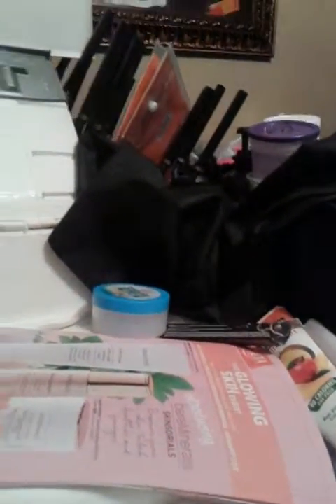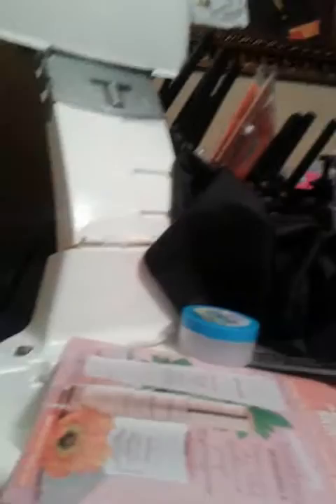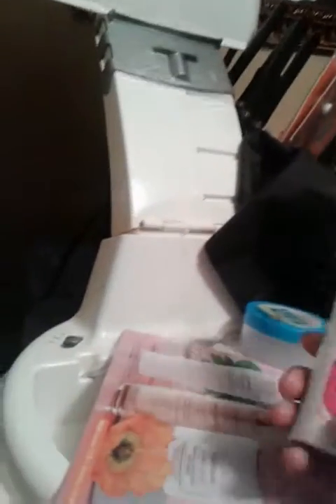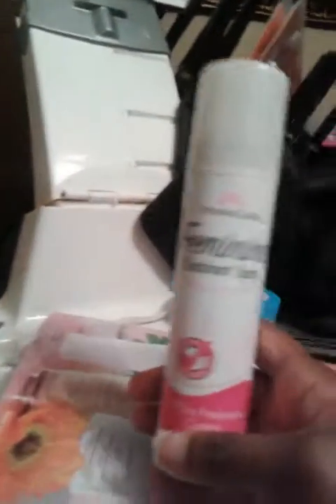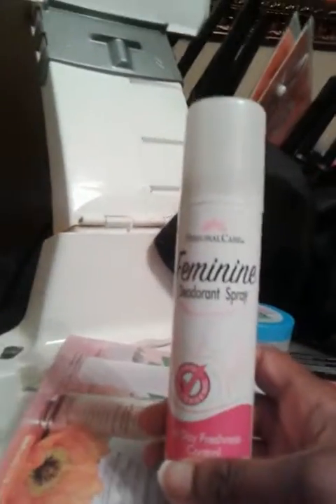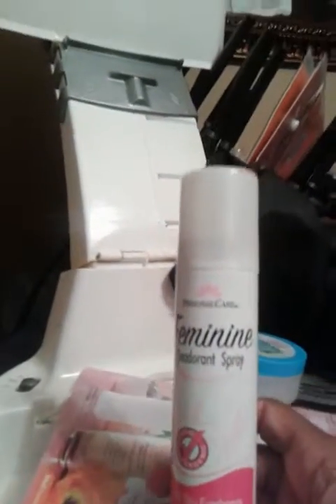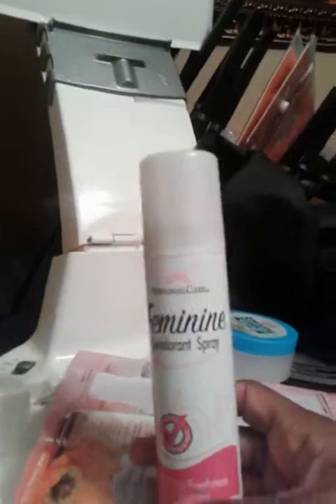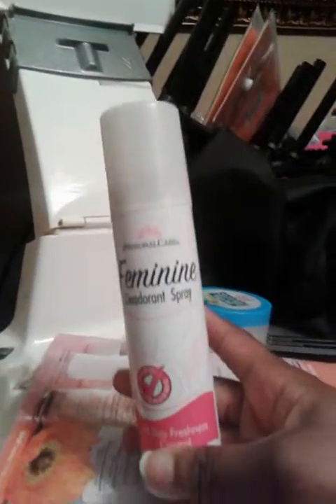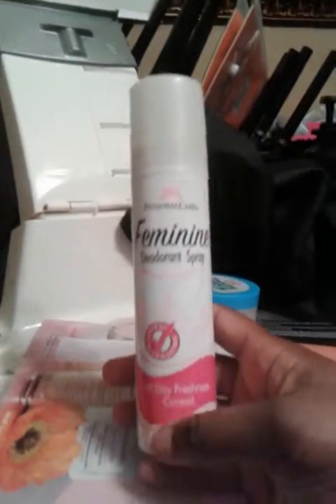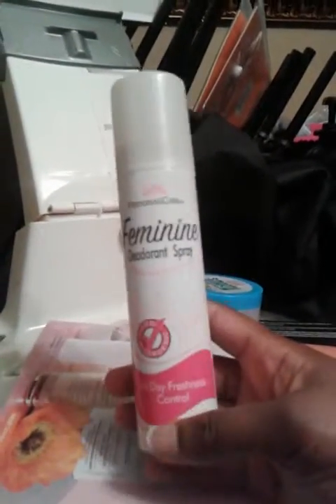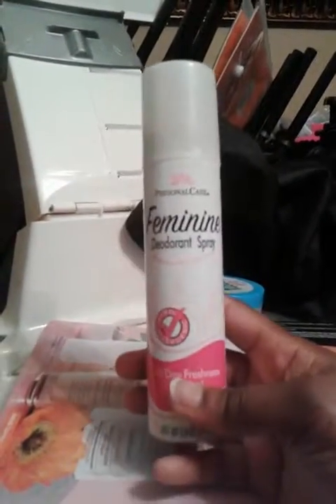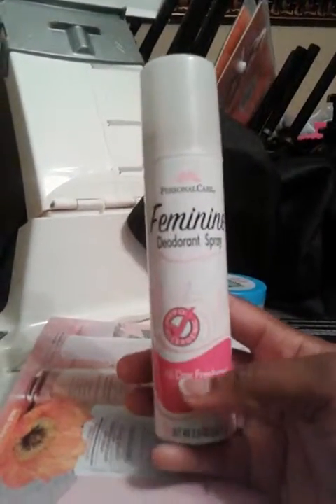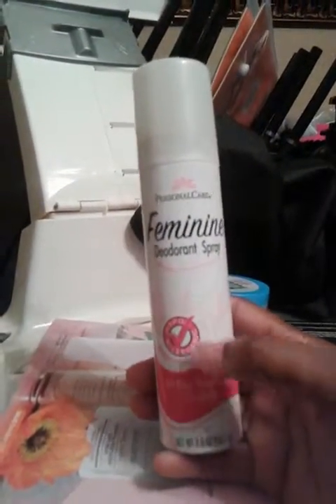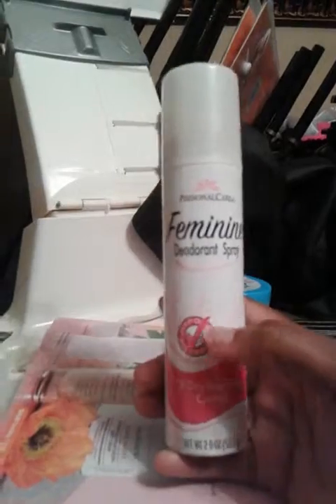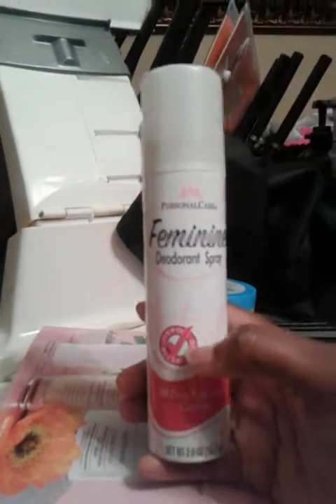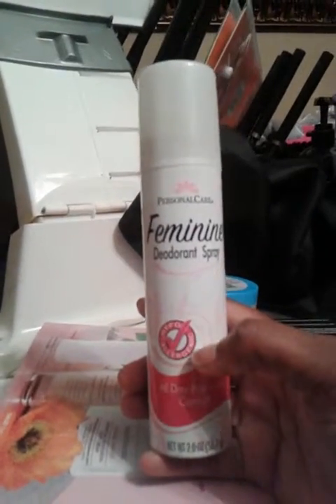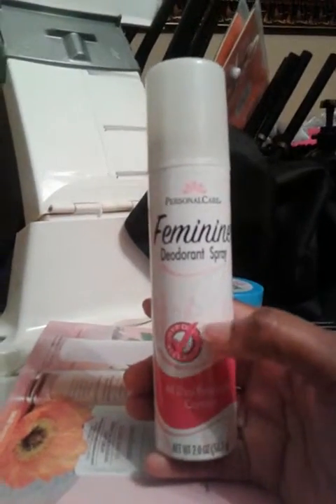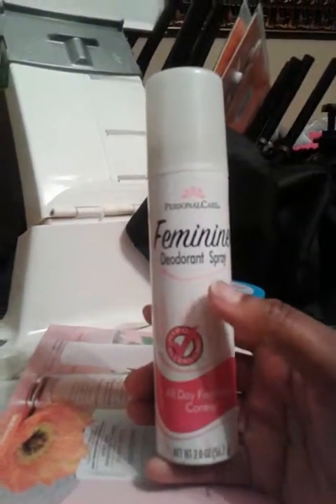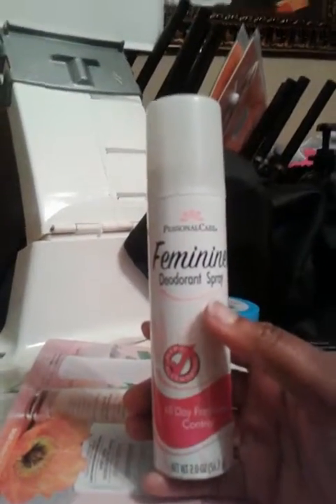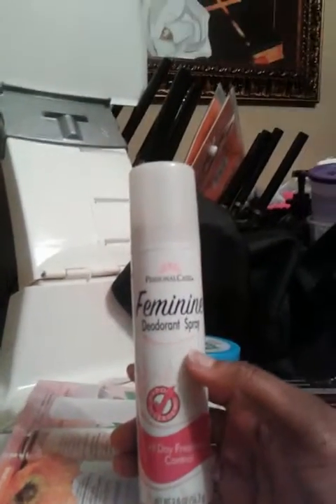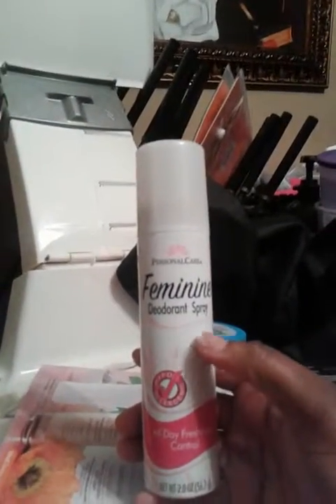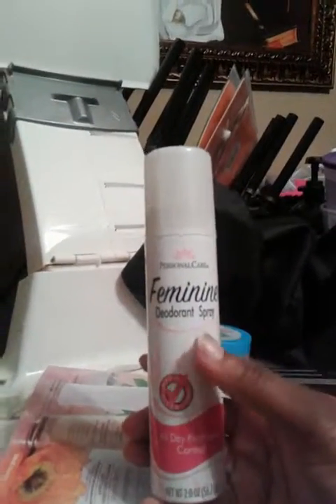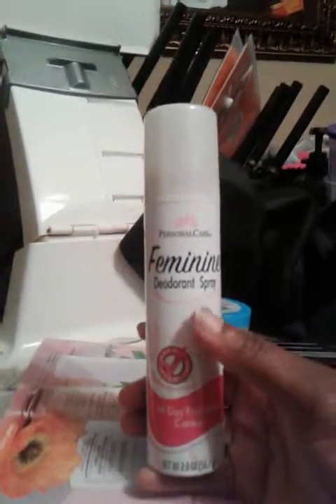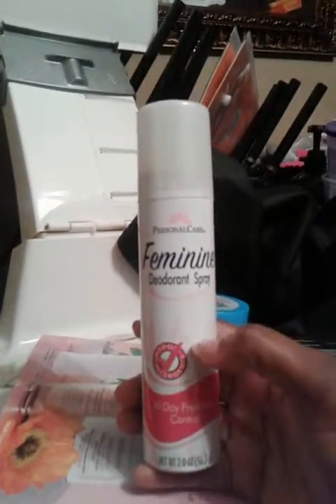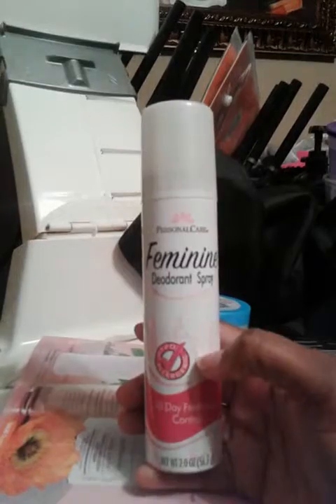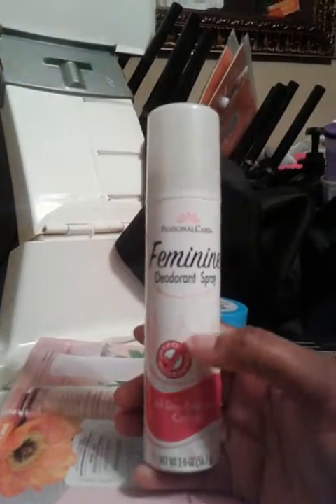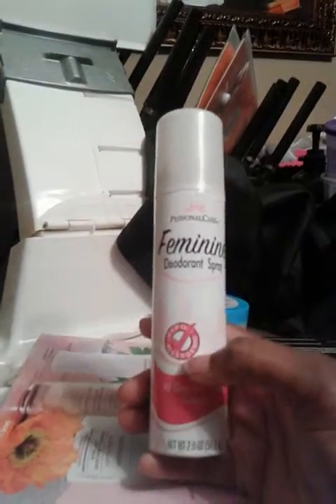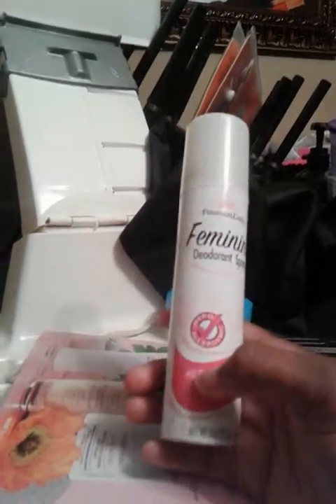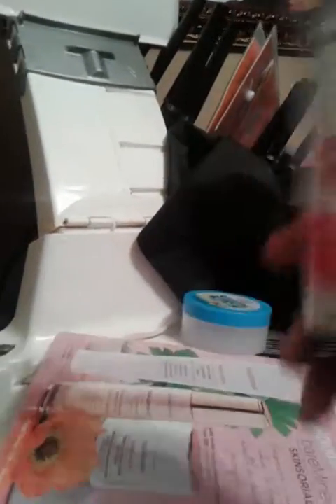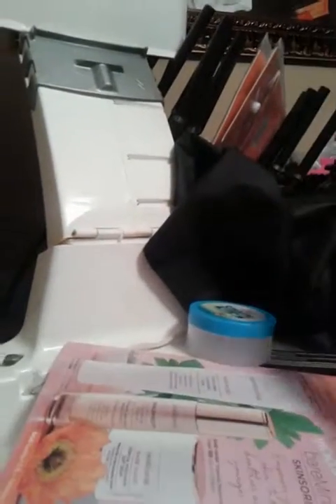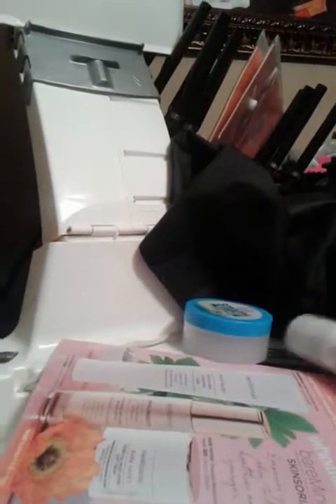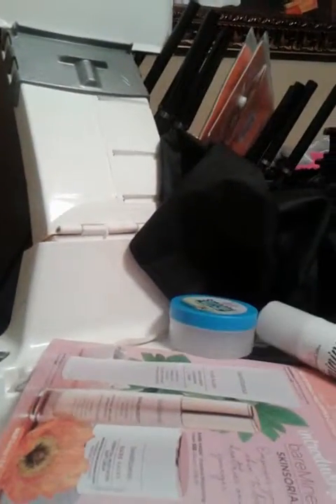Next is a feminine care product. I always have these in my empties — it's a dollar at Dollar Tree. You can always purchase these for a dollar and they have a good scent. You guys should try them.